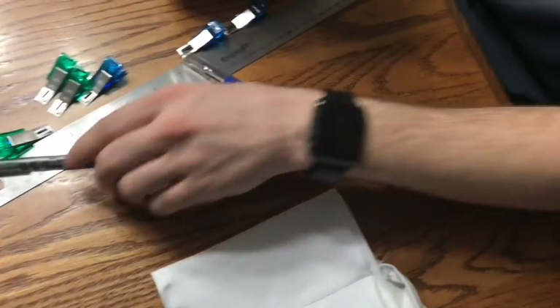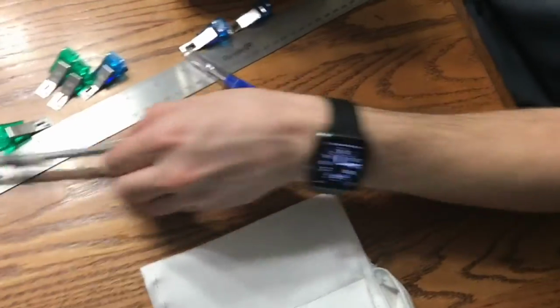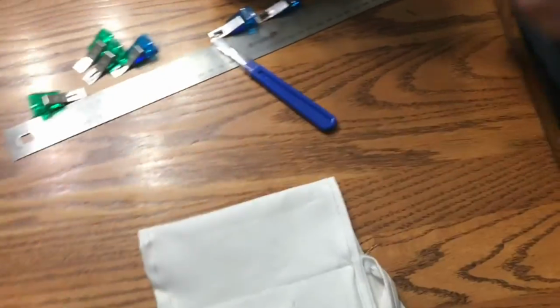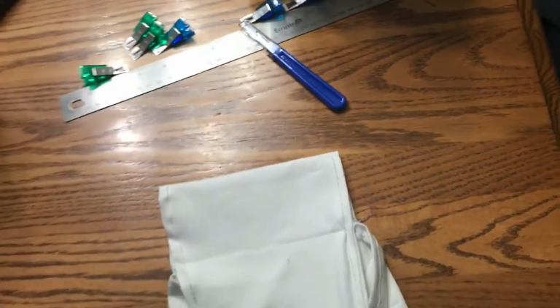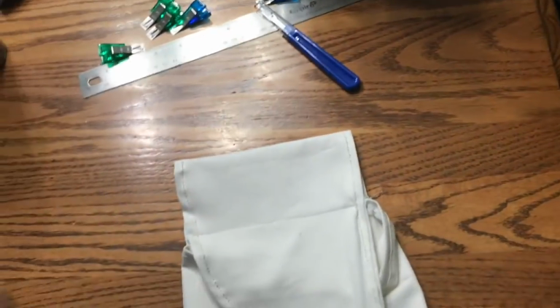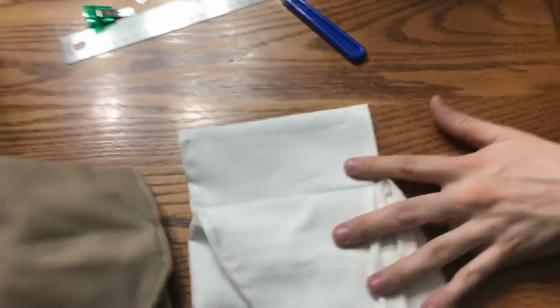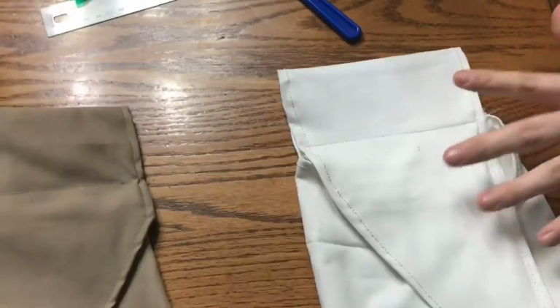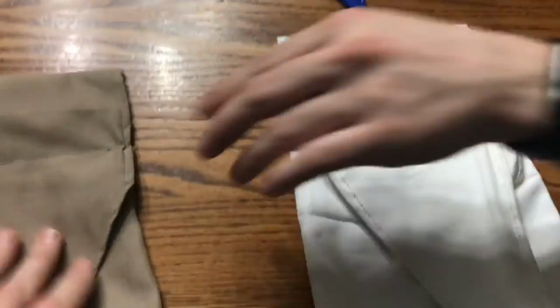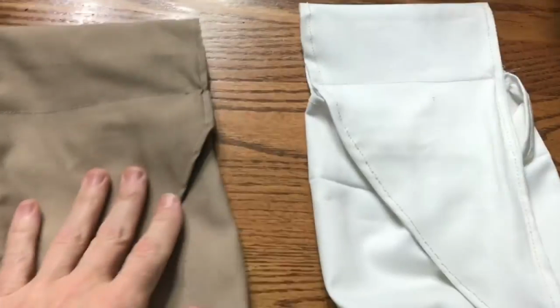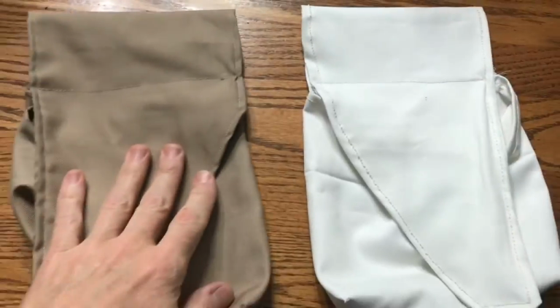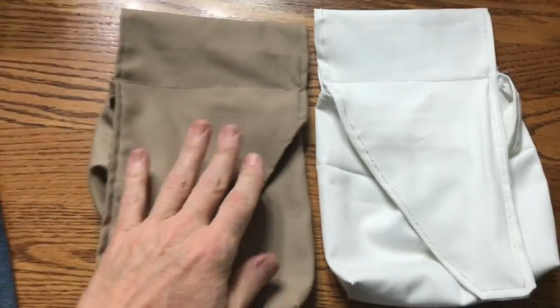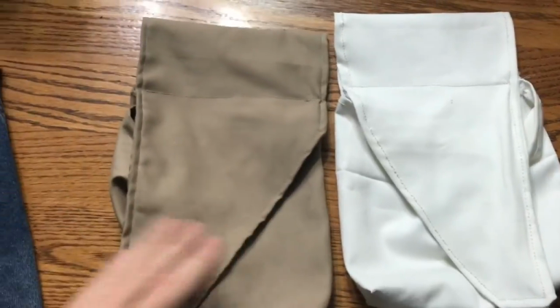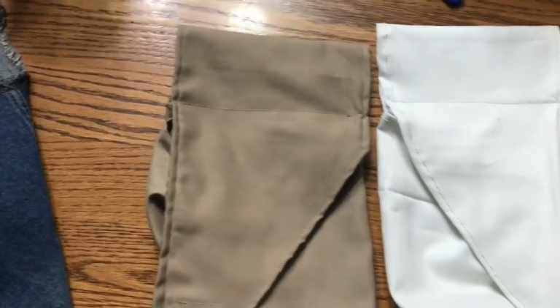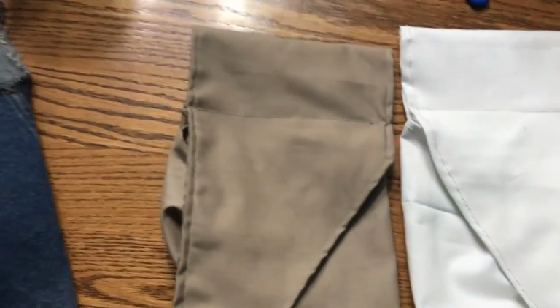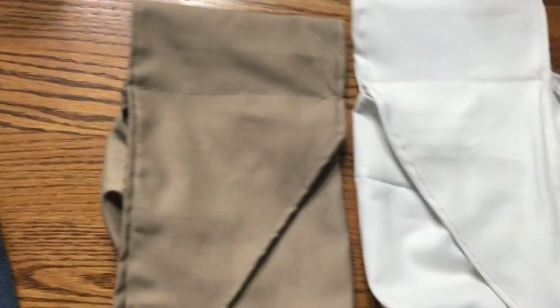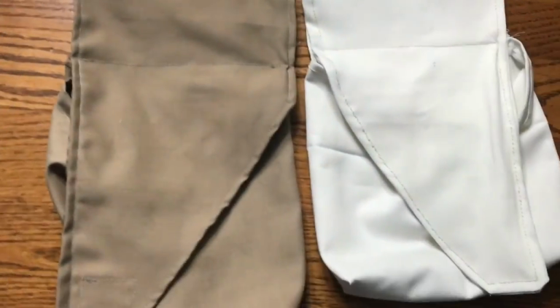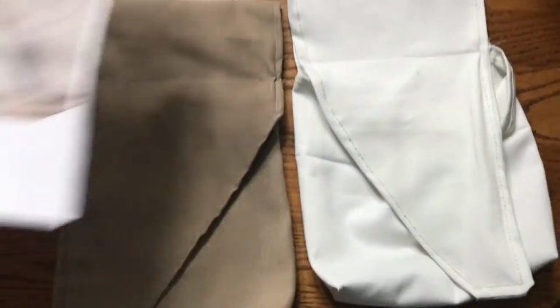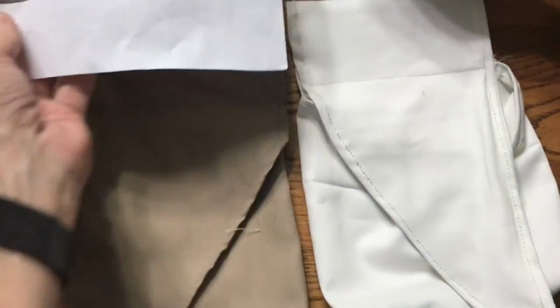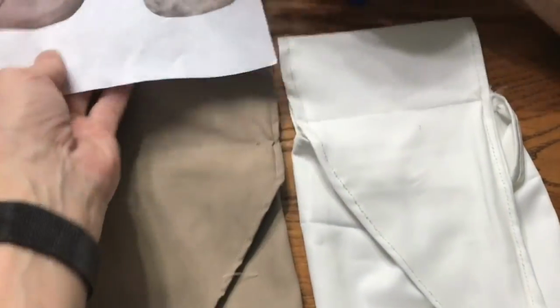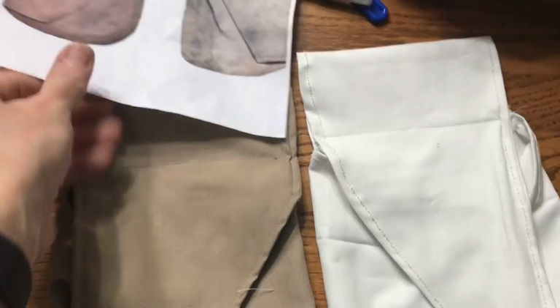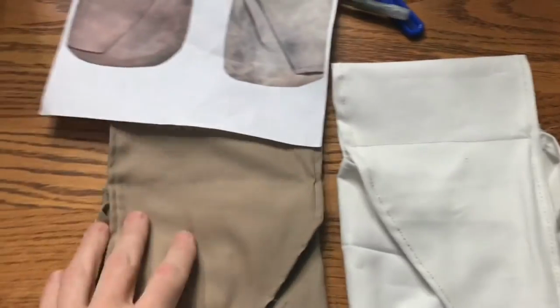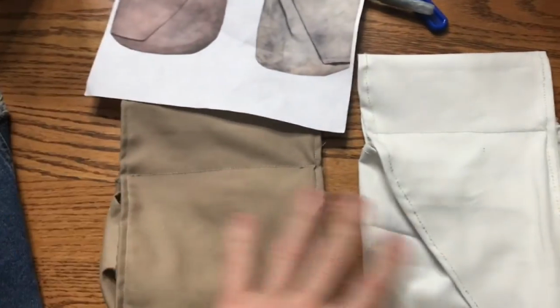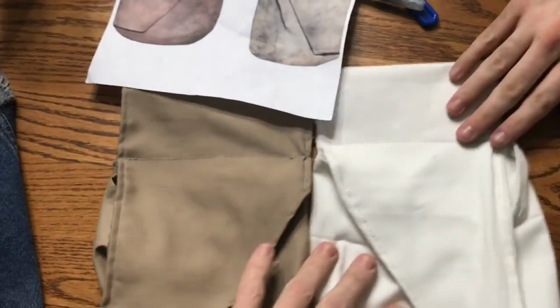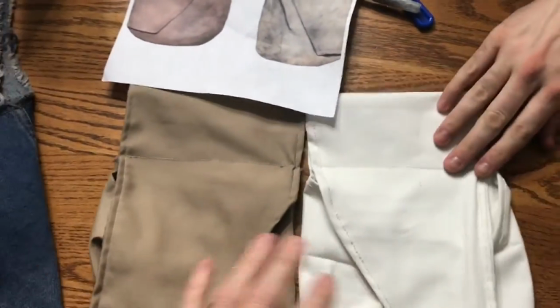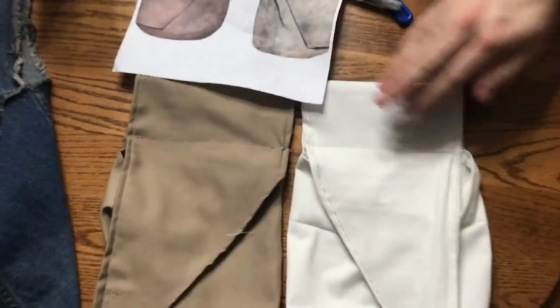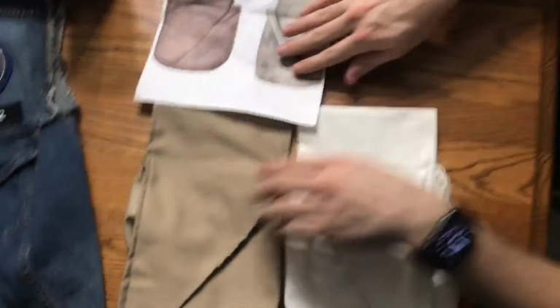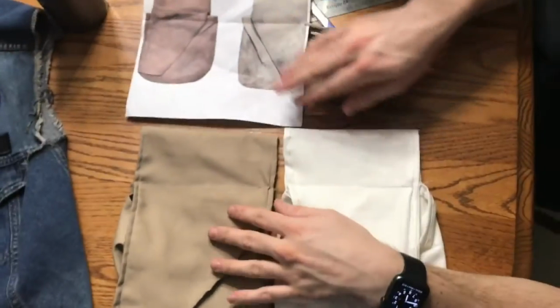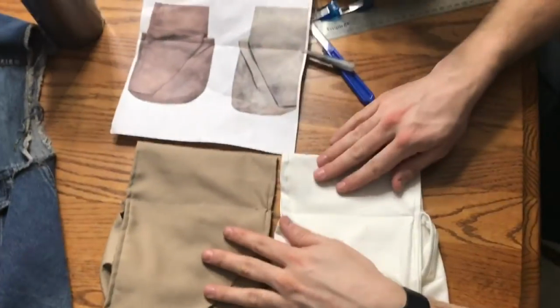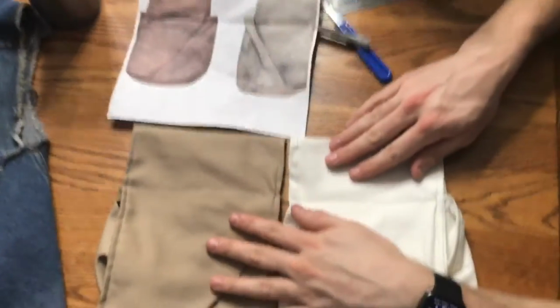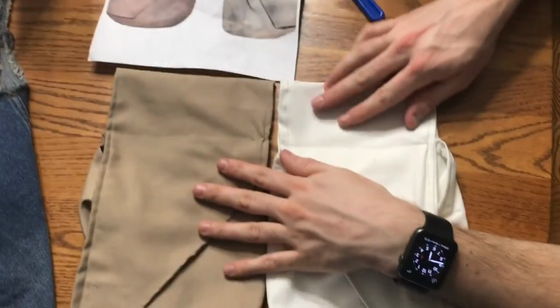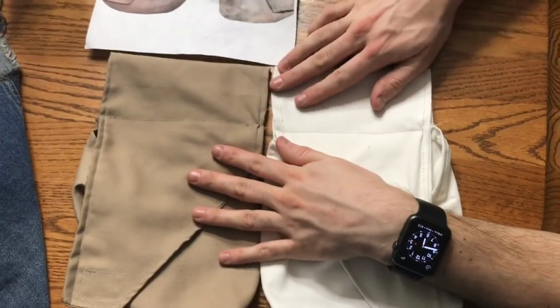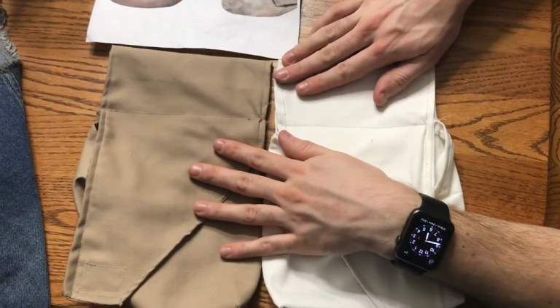So we have our brown bag and our off-white bag, which will be weathered to match the reference photo. I think we're gonna be okay.